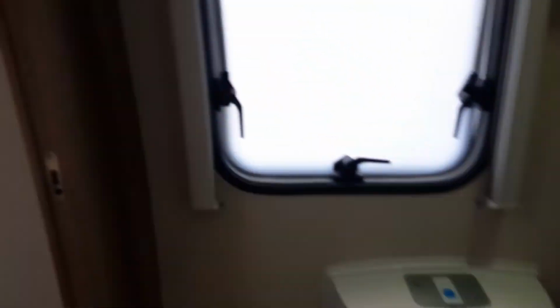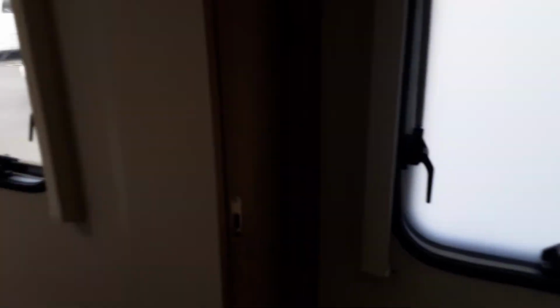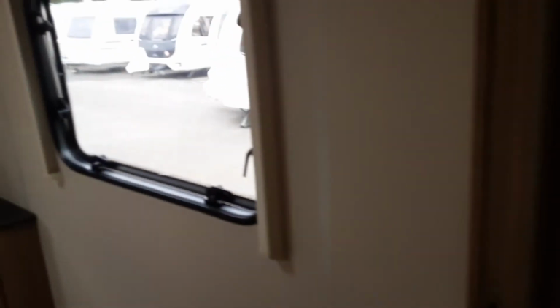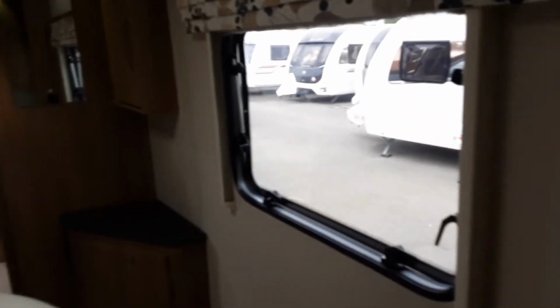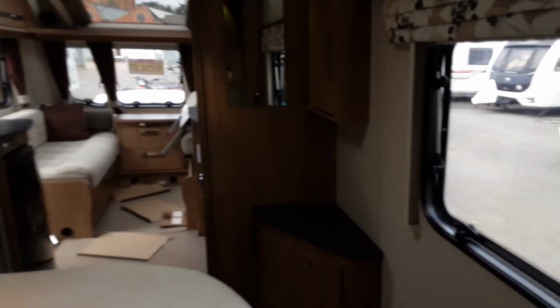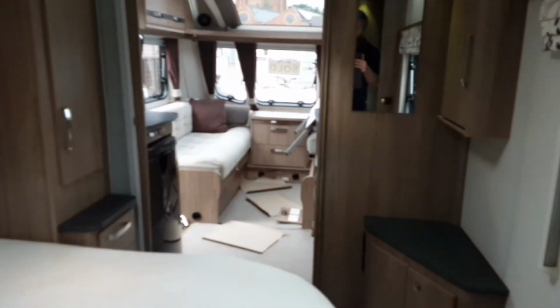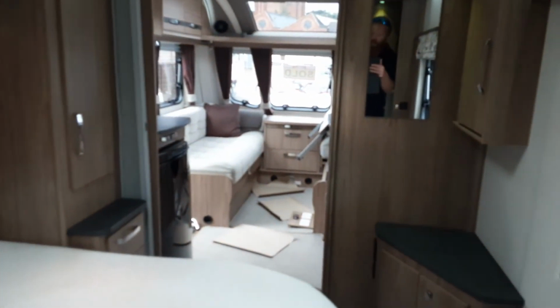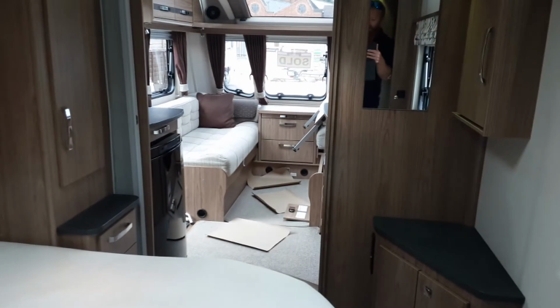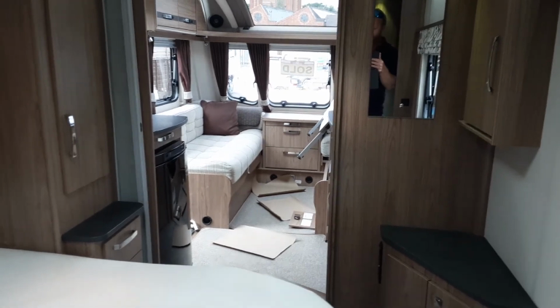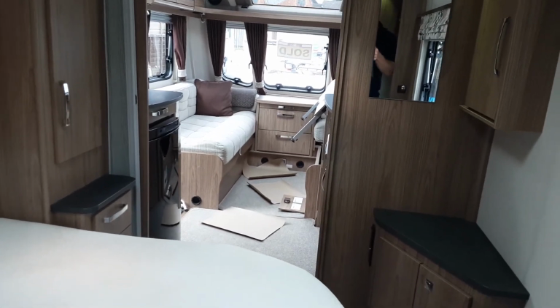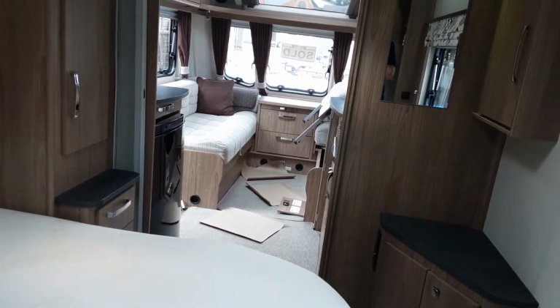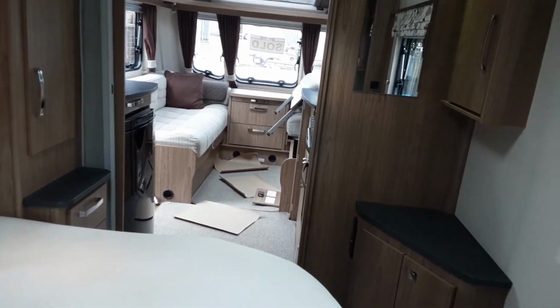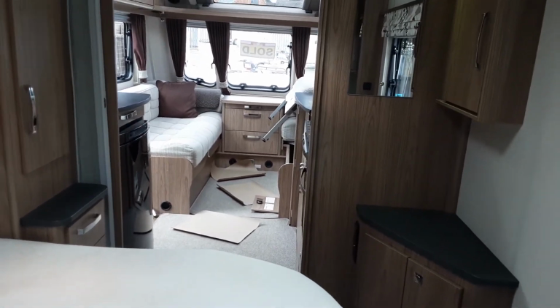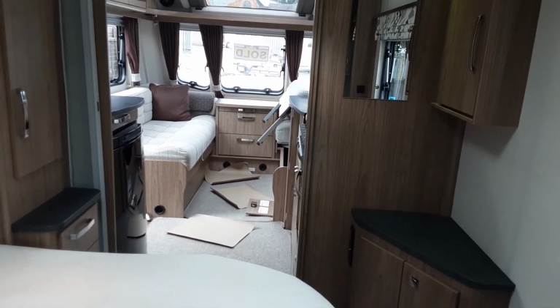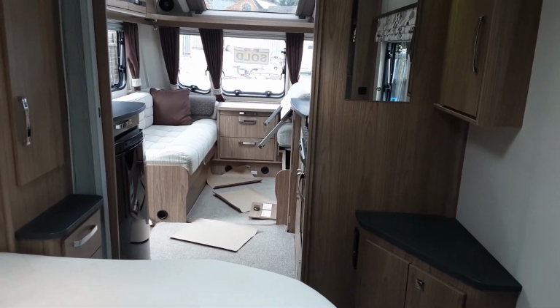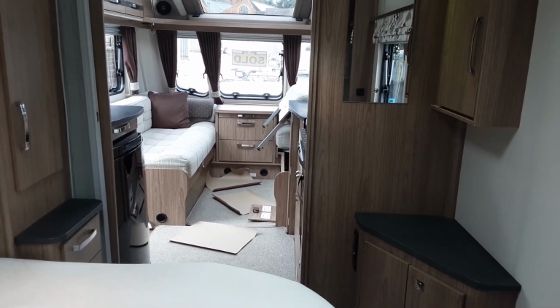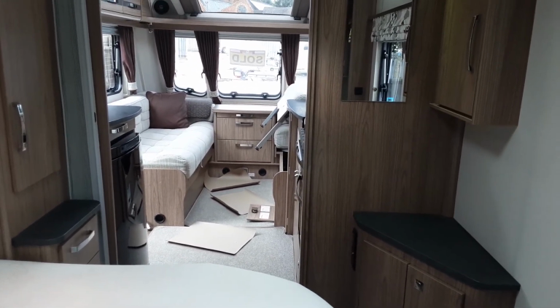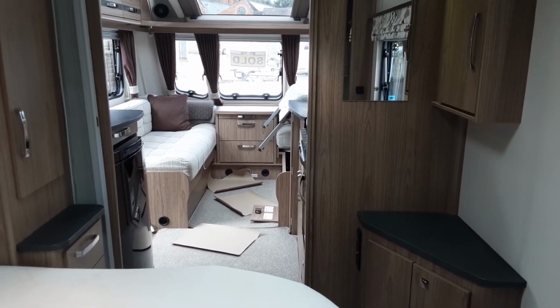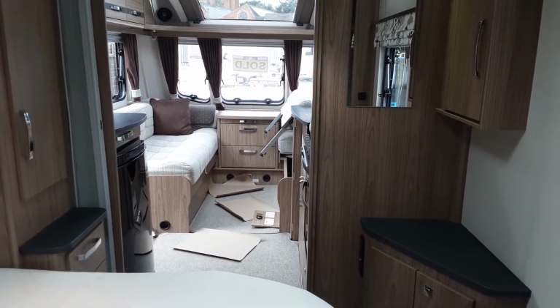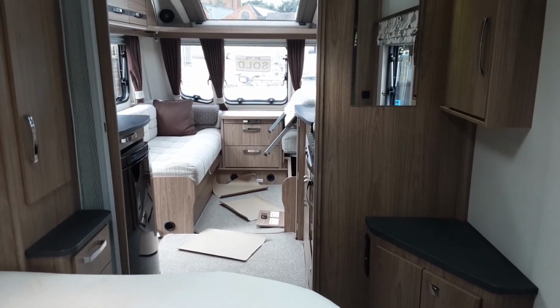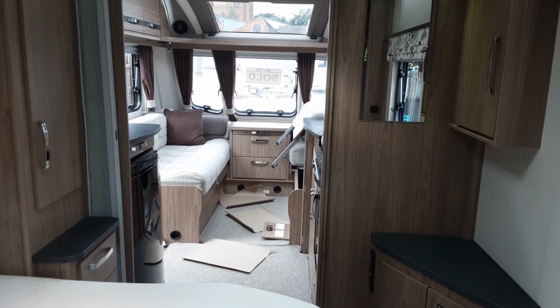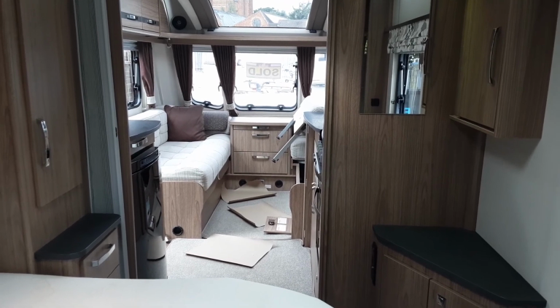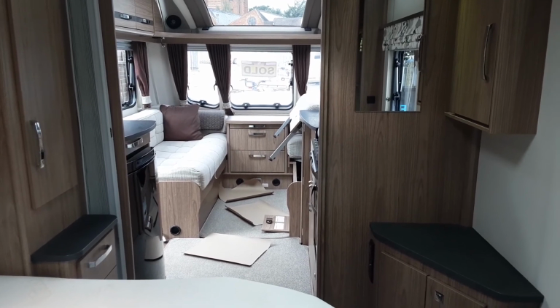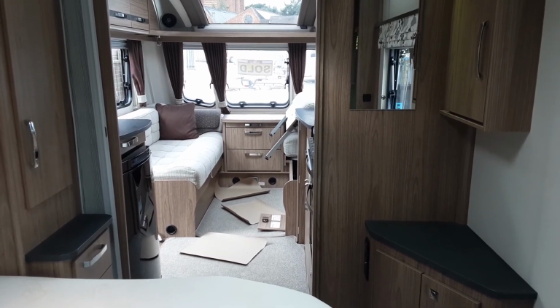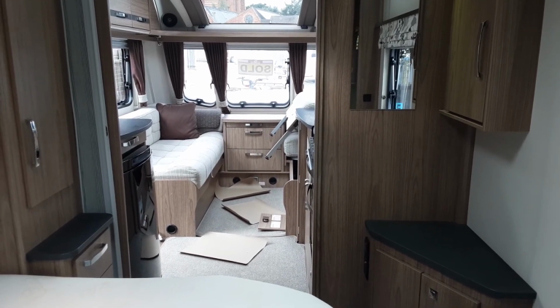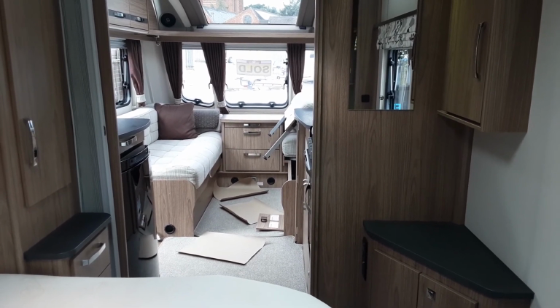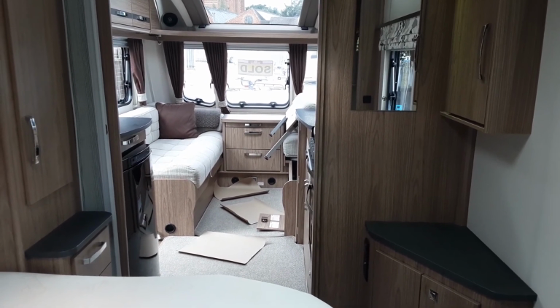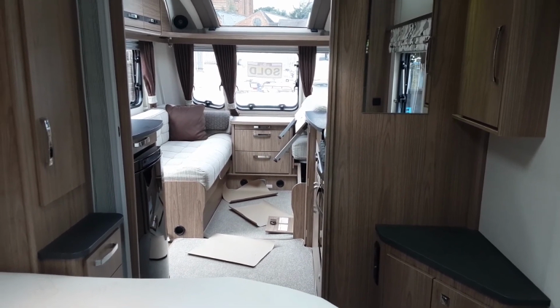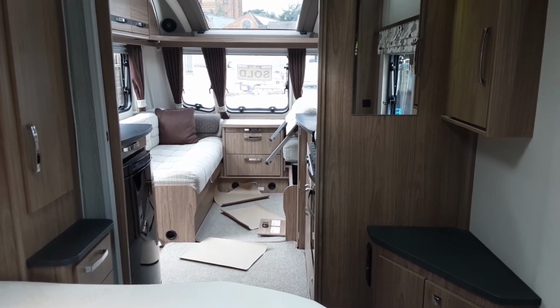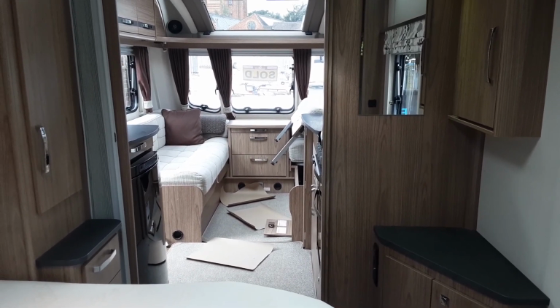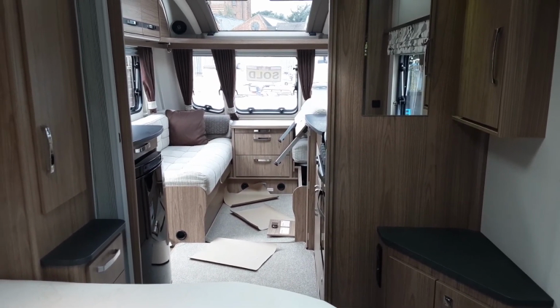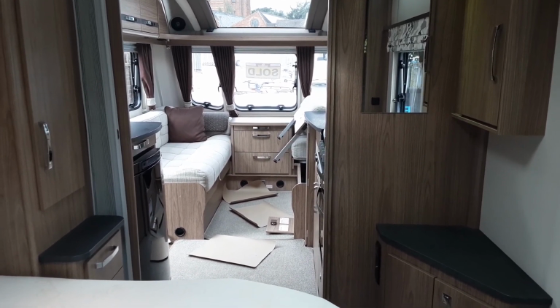So this is the Coachman Pastiche 5754. If you have any further questions on the caravan please don't hesitate to give us a call here at the caravan company and we'll be more than happy to help. We appreciate the business and we look forward to seeing you here on site soon when you collect your caravan. Thank you for now.